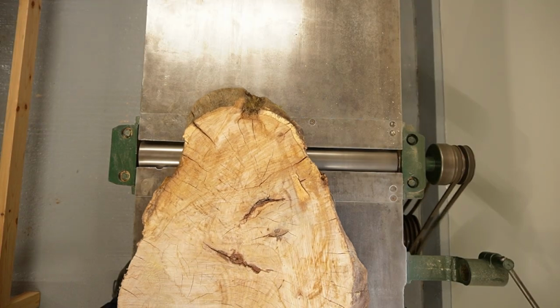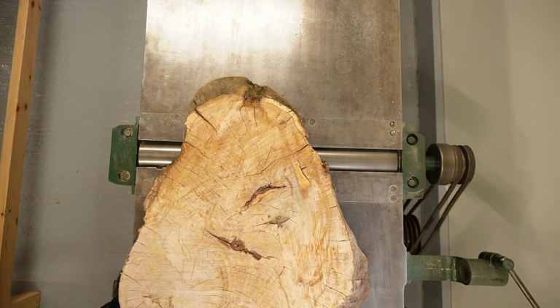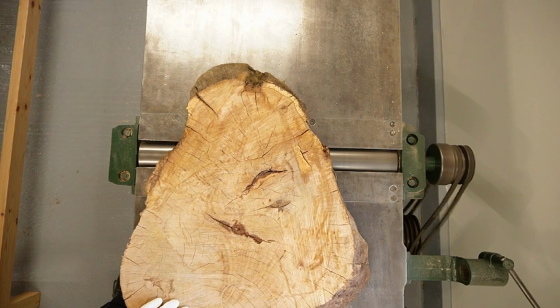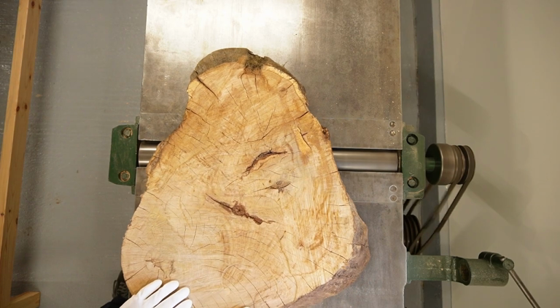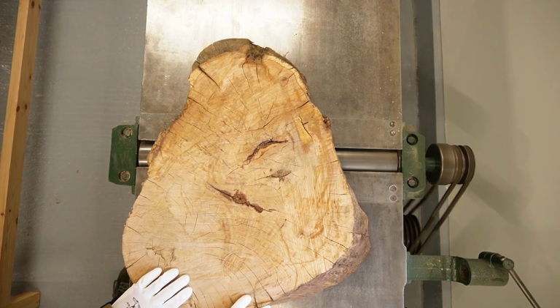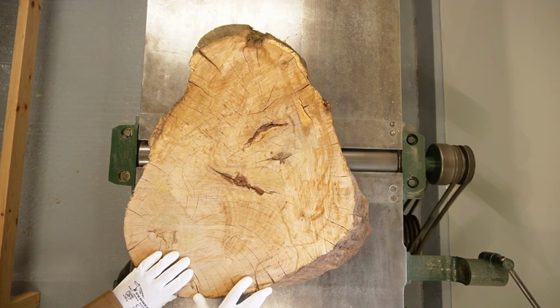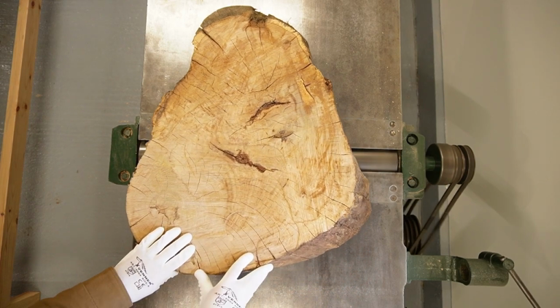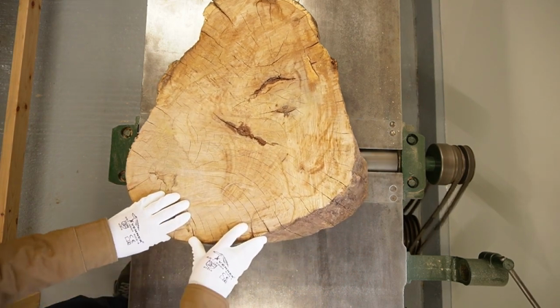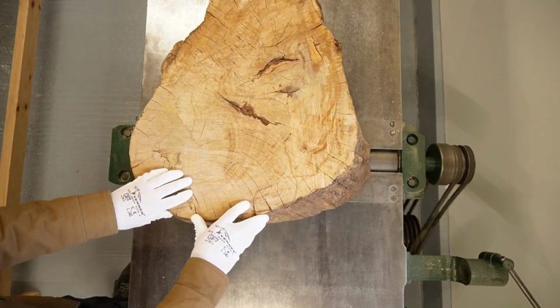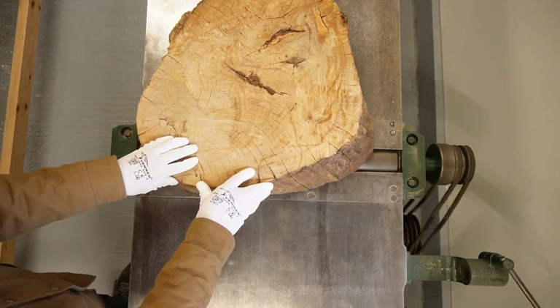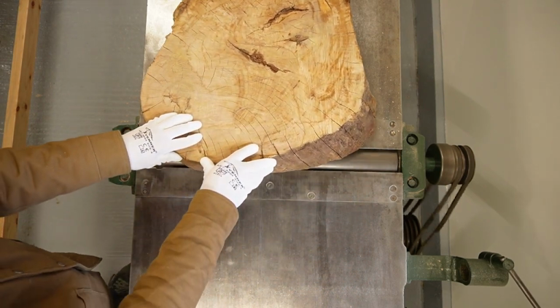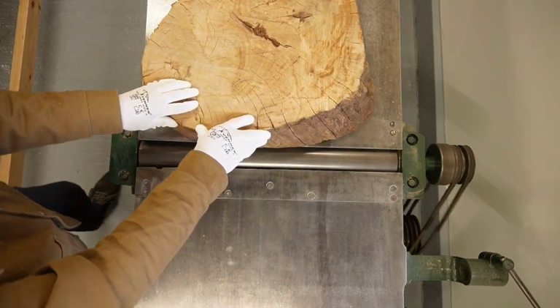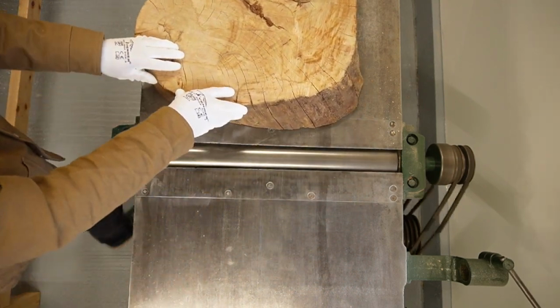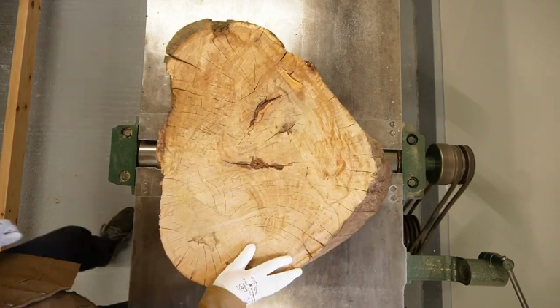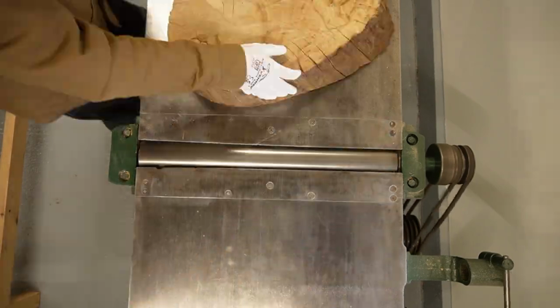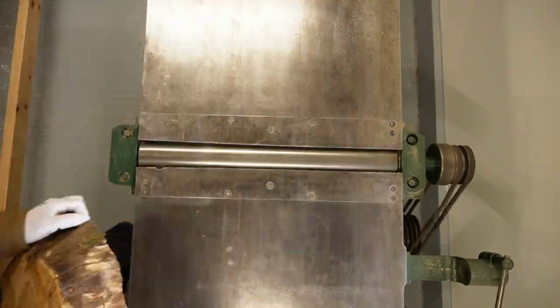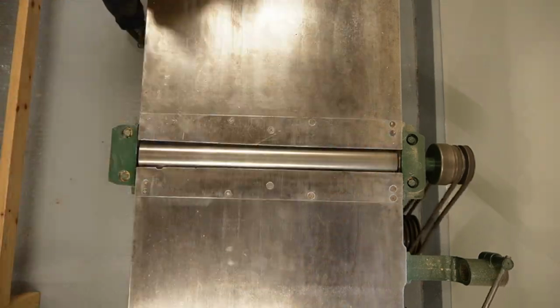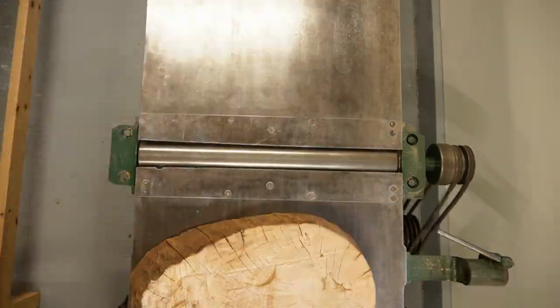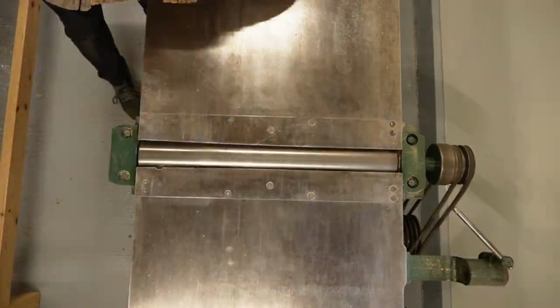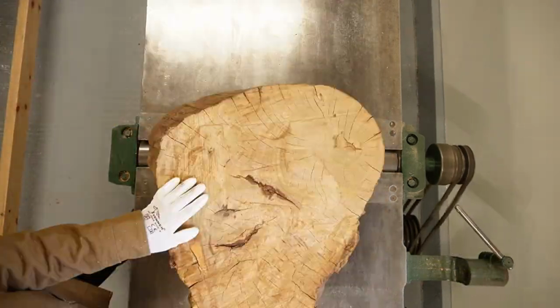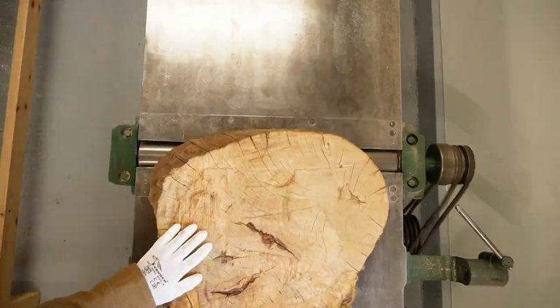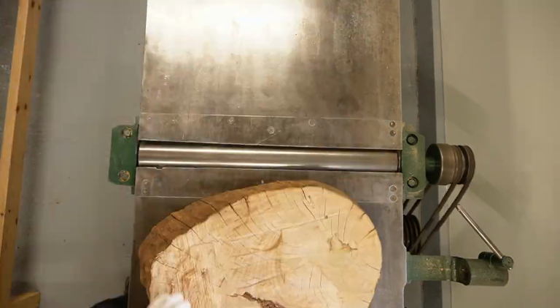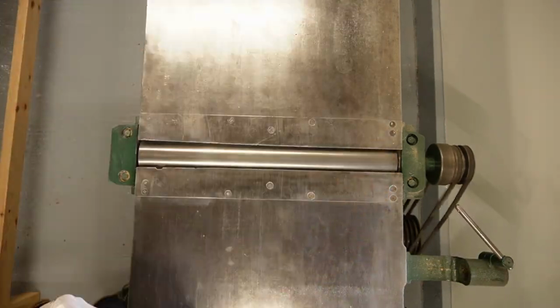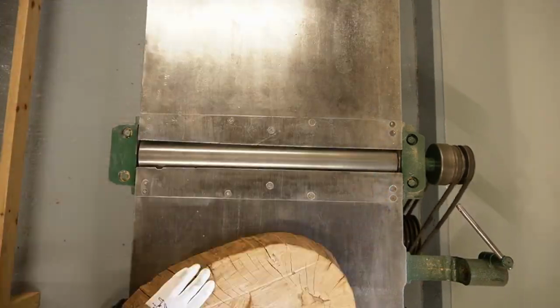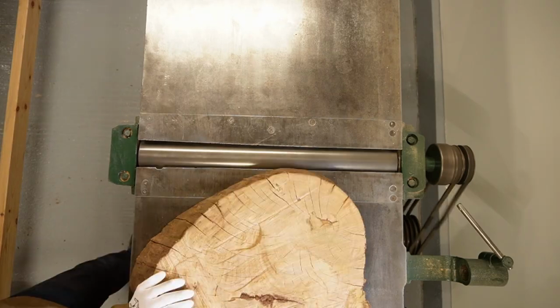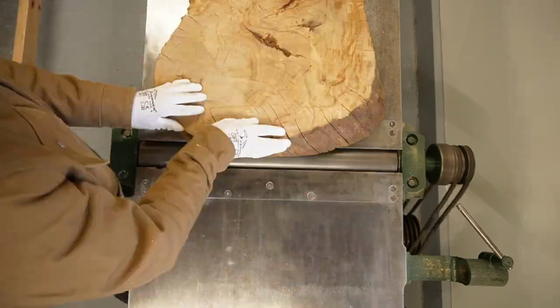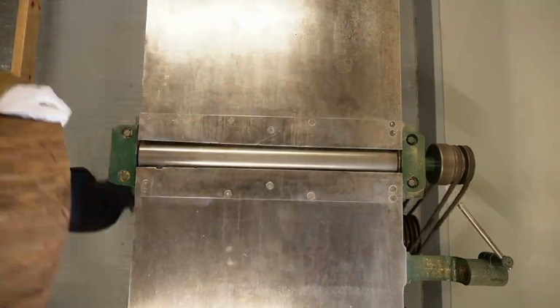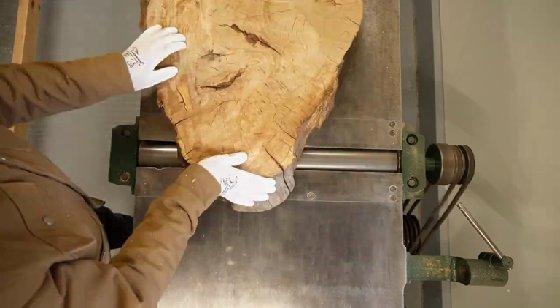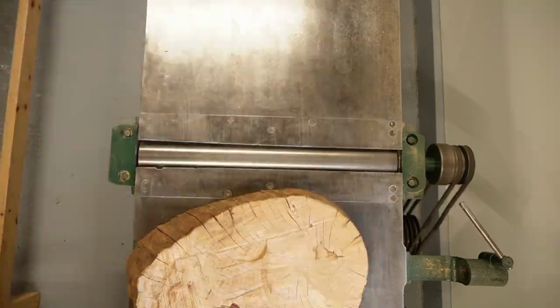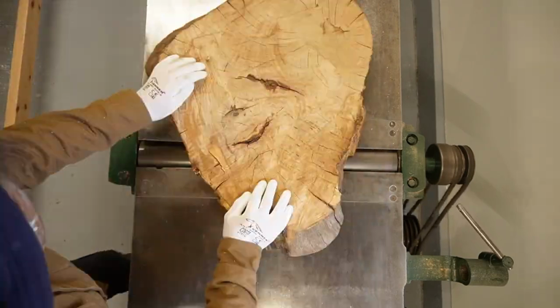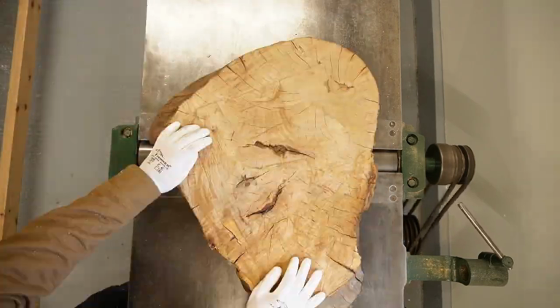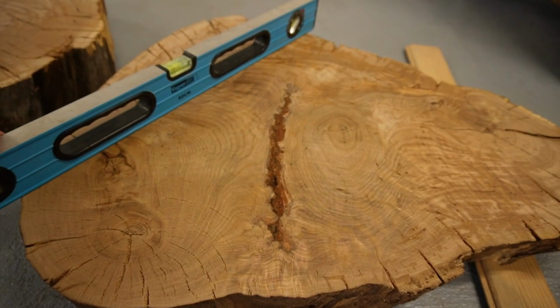First, I planed one face of the slice on a jointer. It took multiple passes because I was very careful to avoid tear out when planing end grain. But it turned out great.